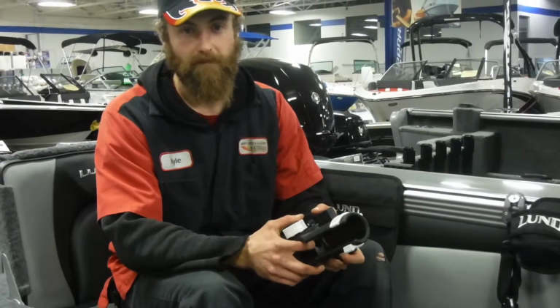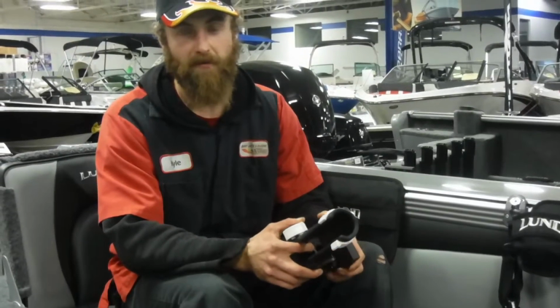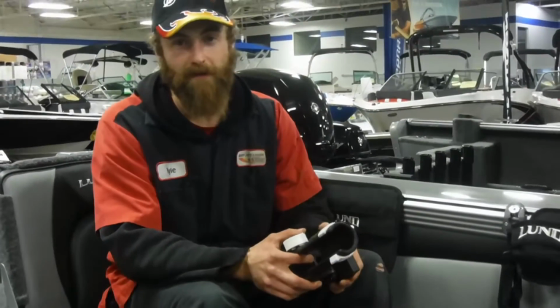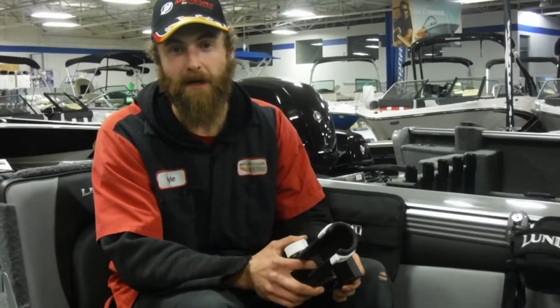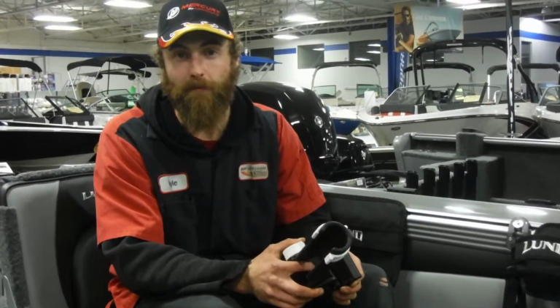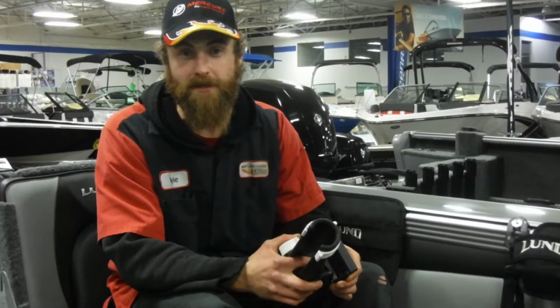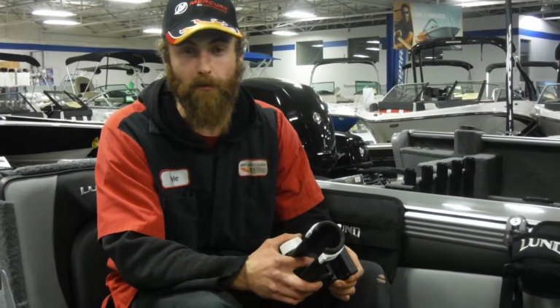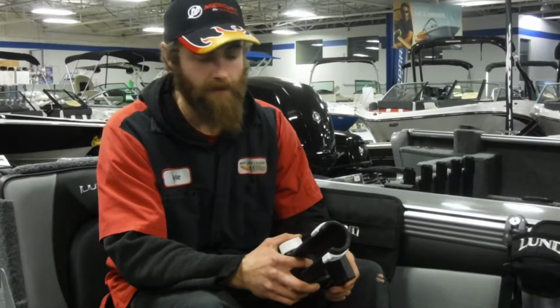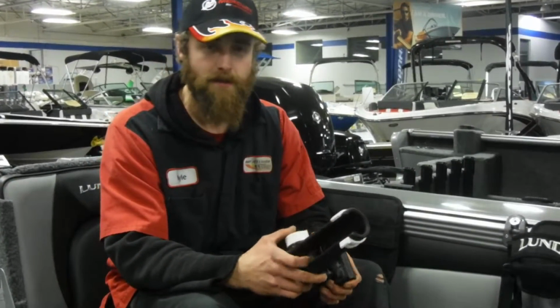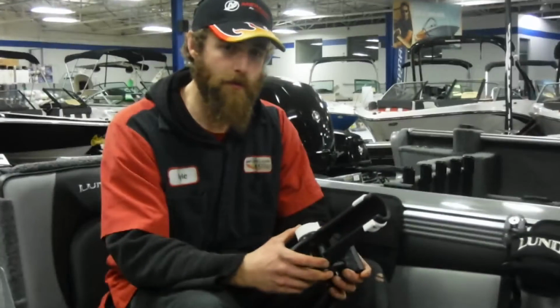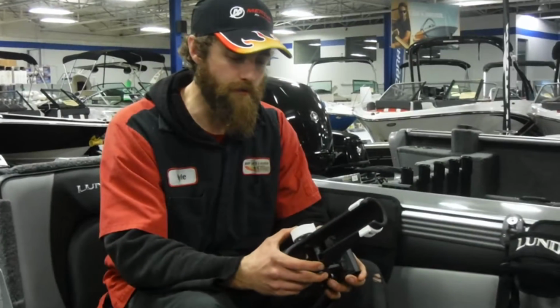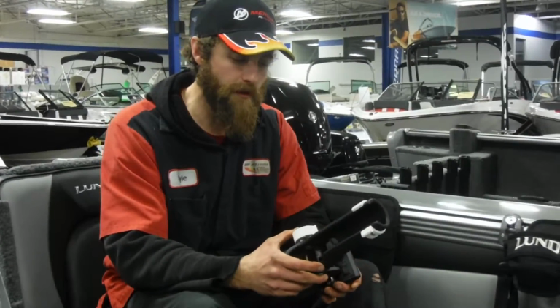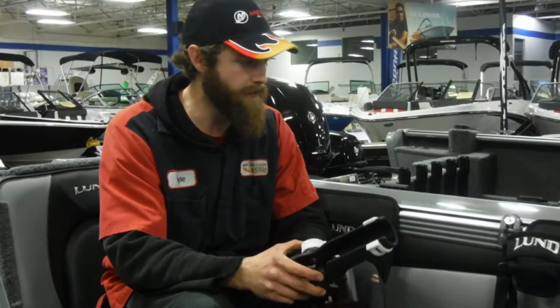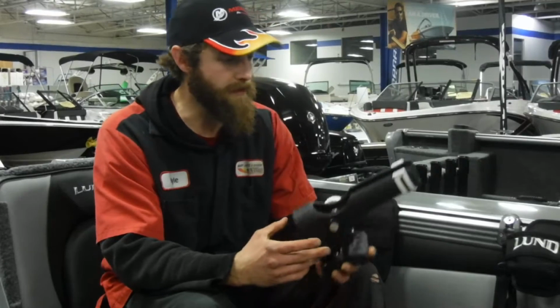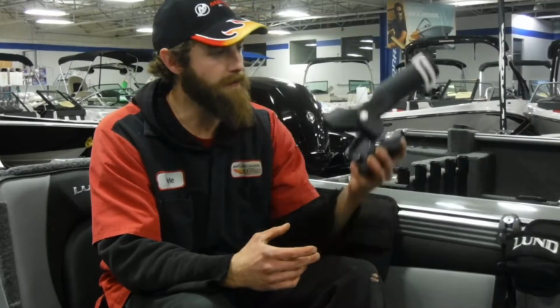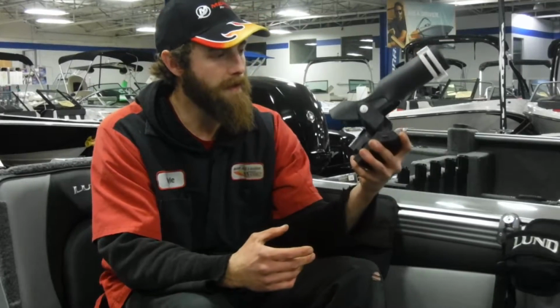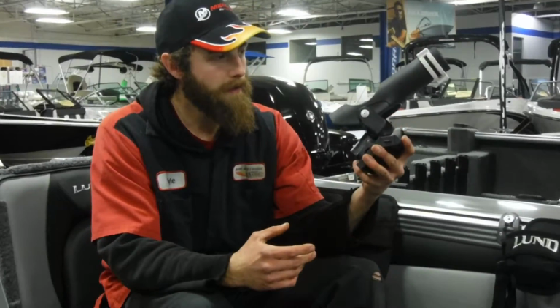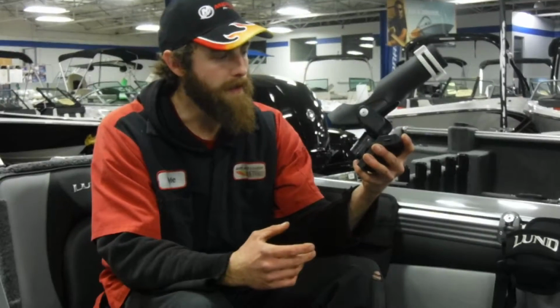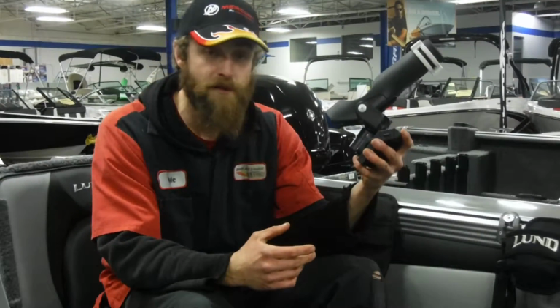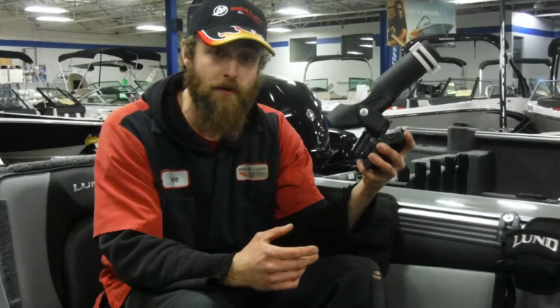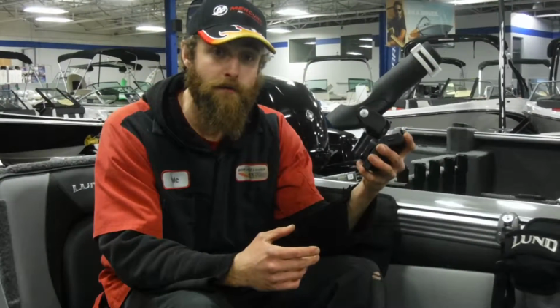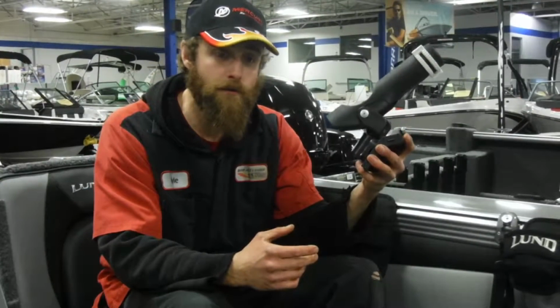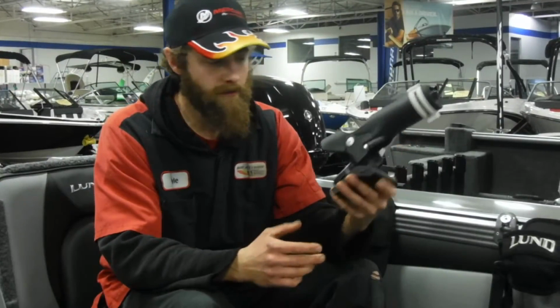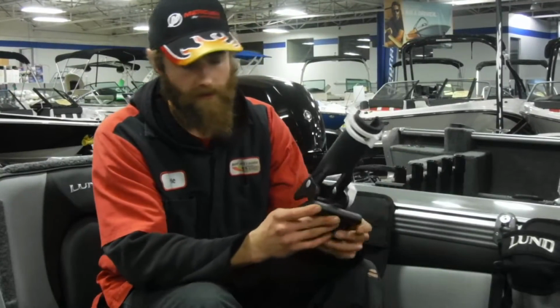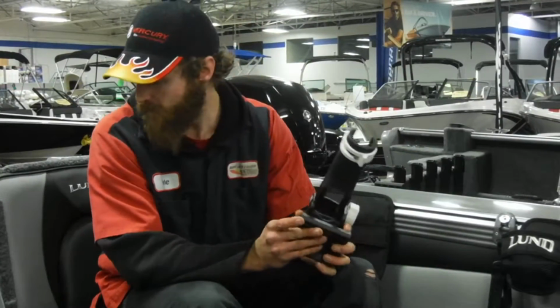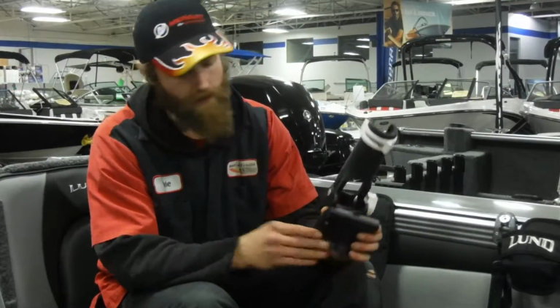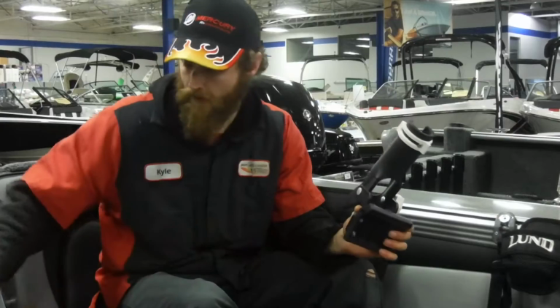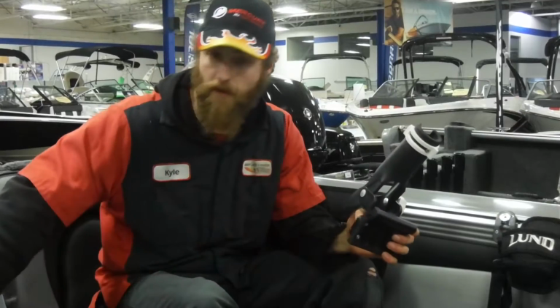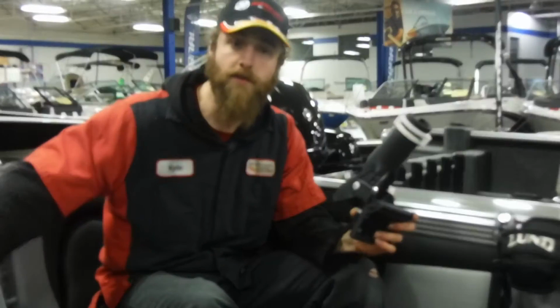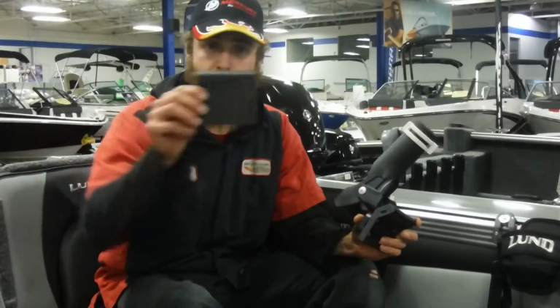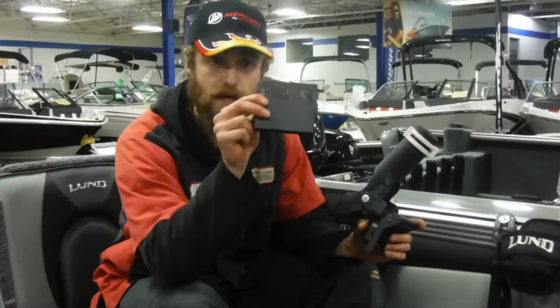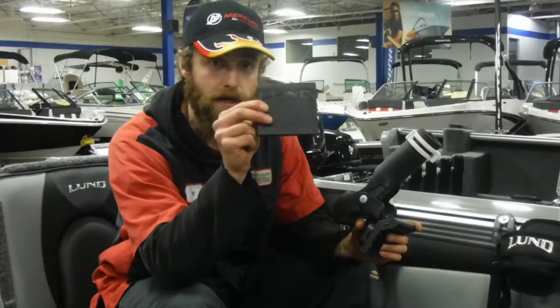Hi everybody, I'm Kyle at Barry Jays and Rainbow Marine. Today we're going to show you how to install a fish-on rod holder on your Lund Sport Track Bracket.